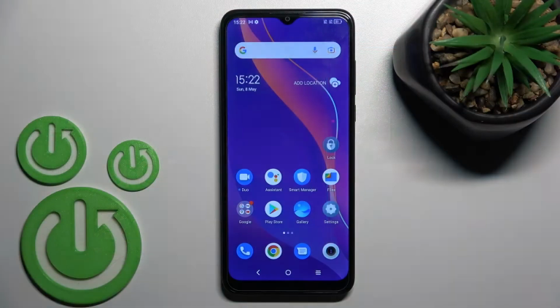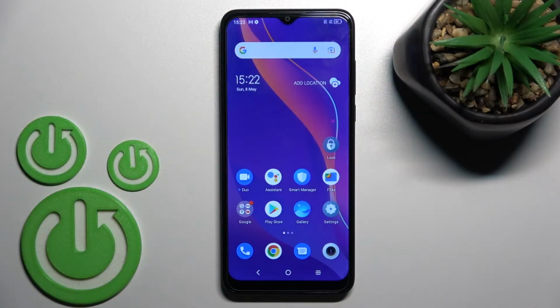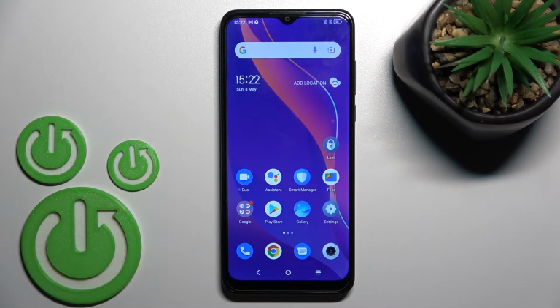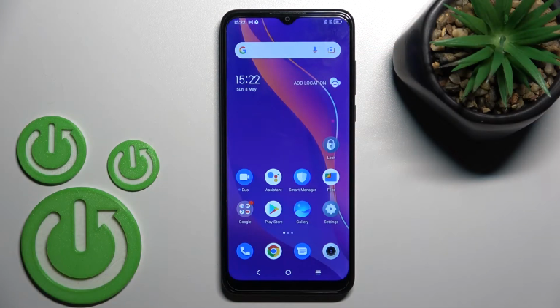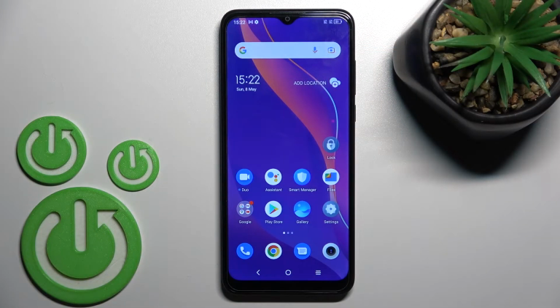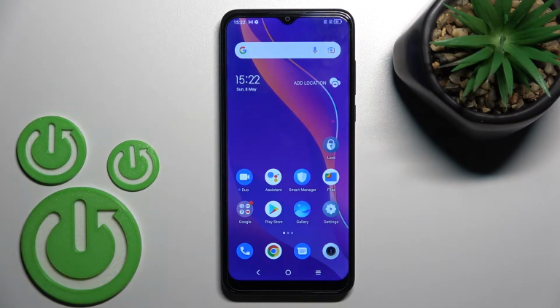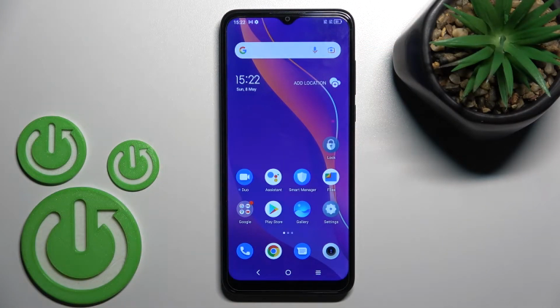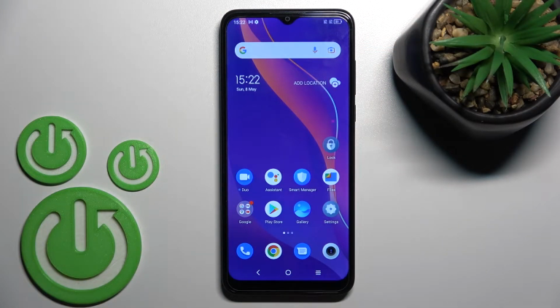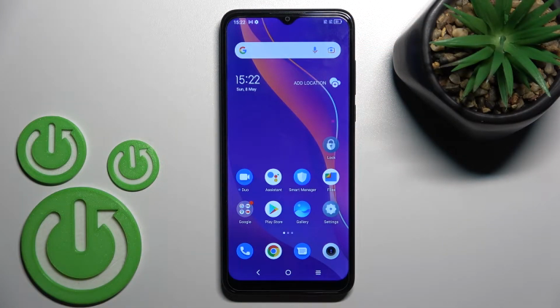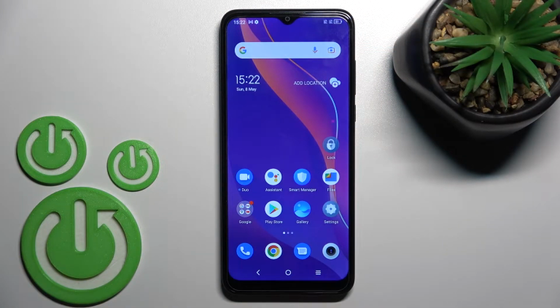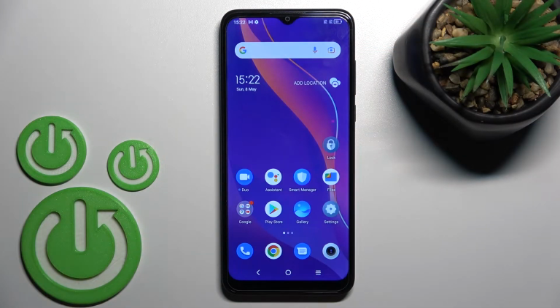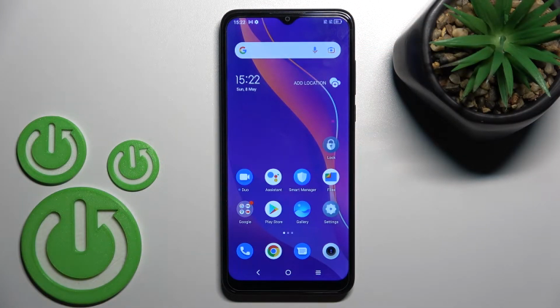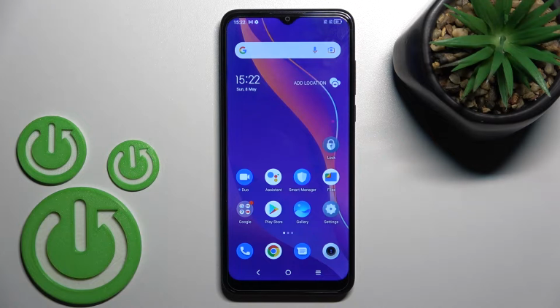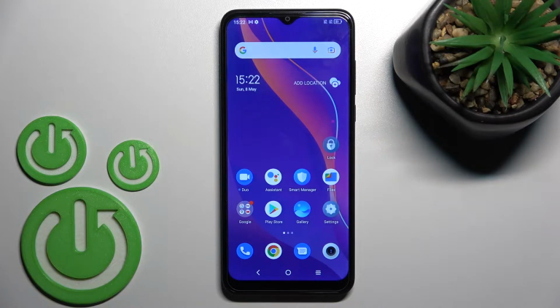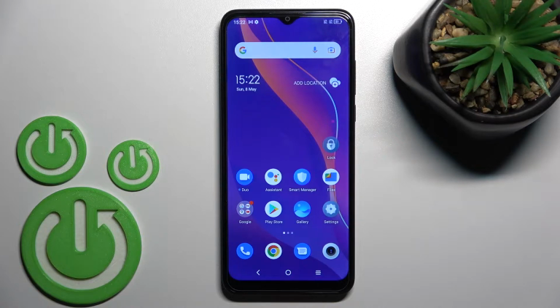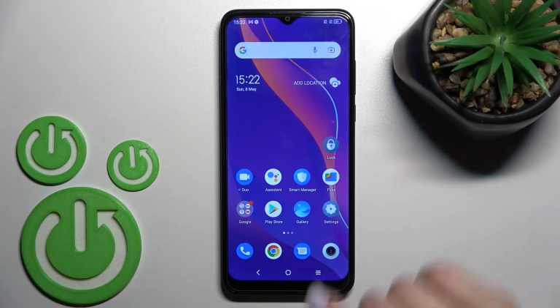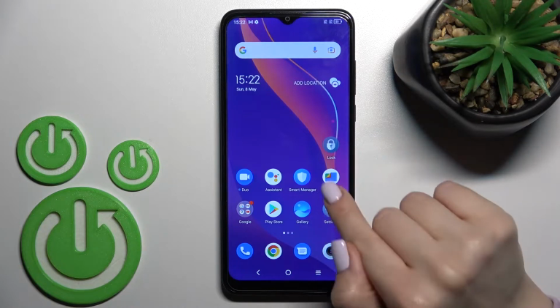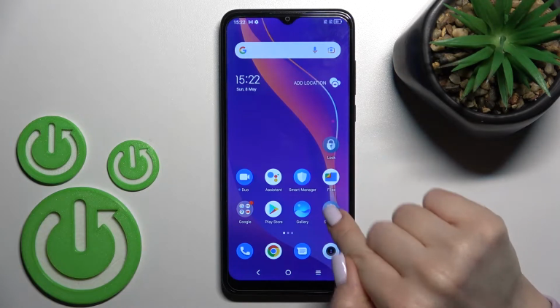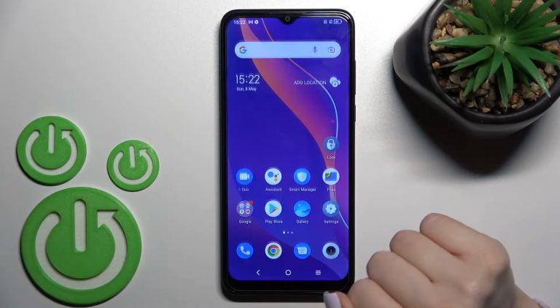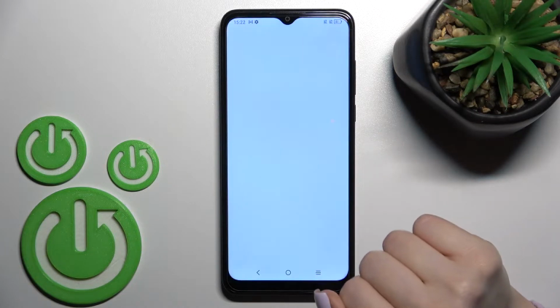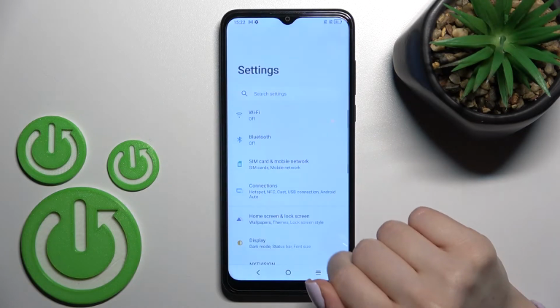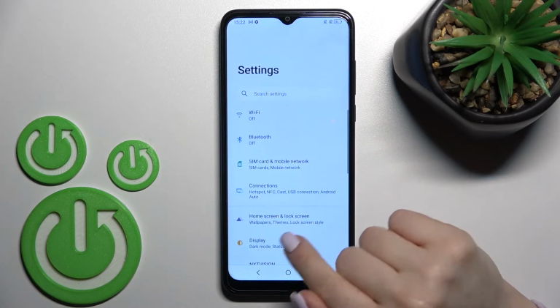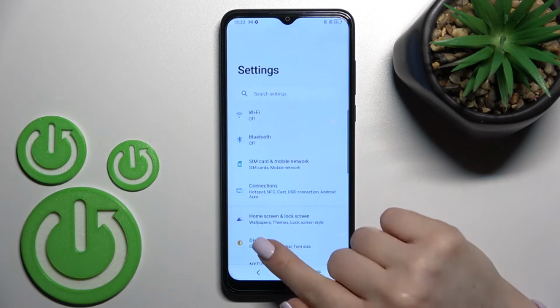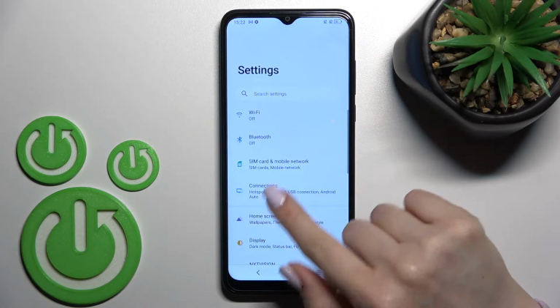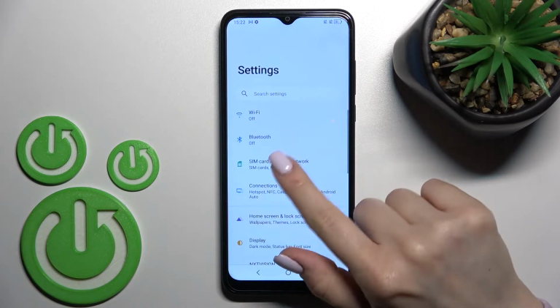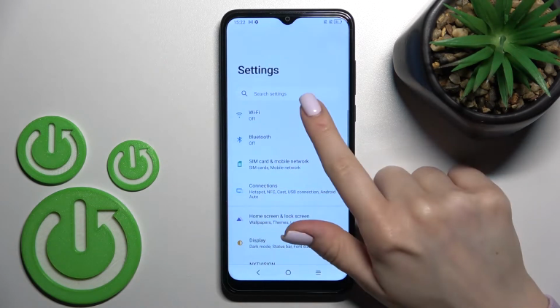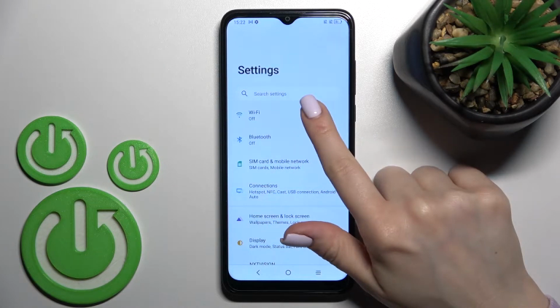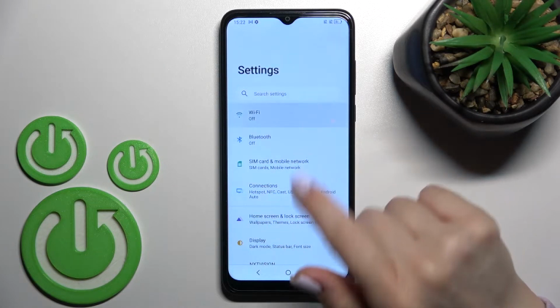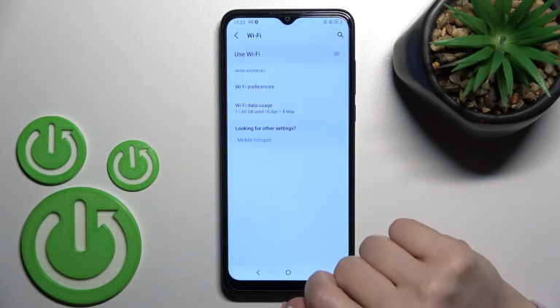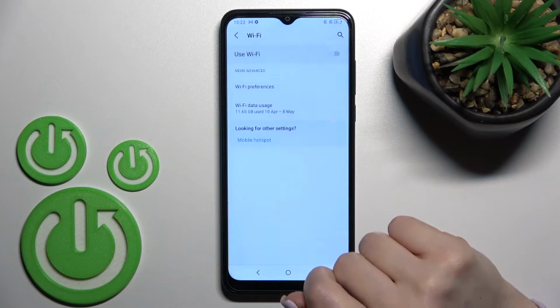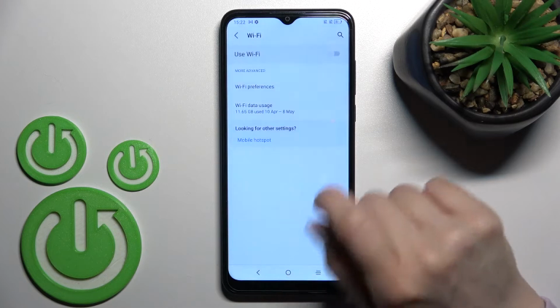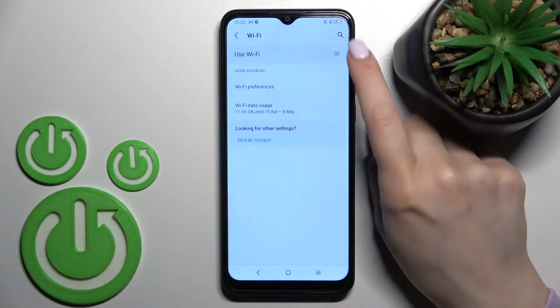Welcome to this guide for the TCL306. I'll show you how to connect to Wi-Fi on this device. First, go into the Settings application and click on the Wi-Fi section.